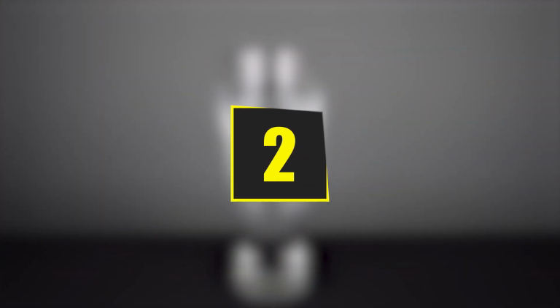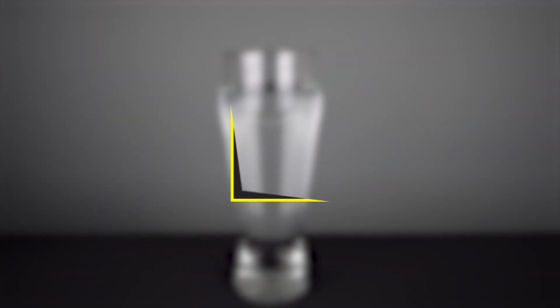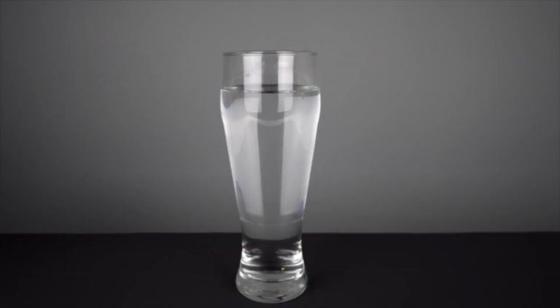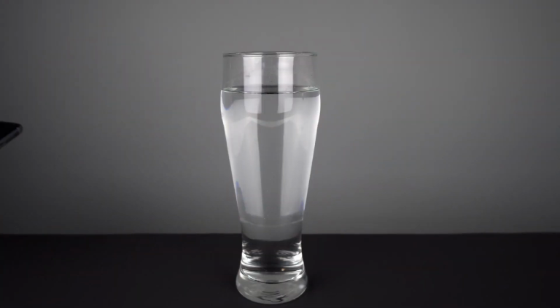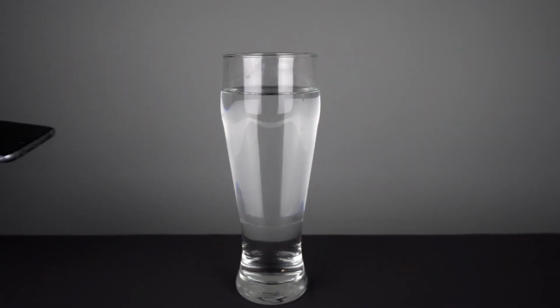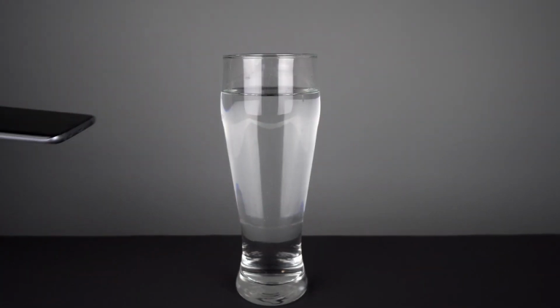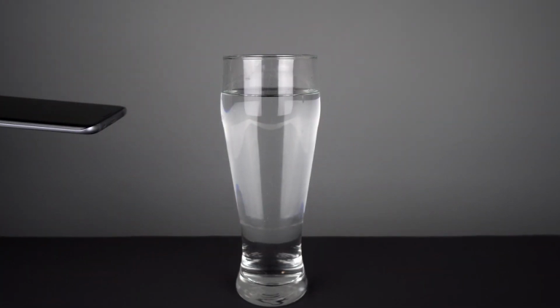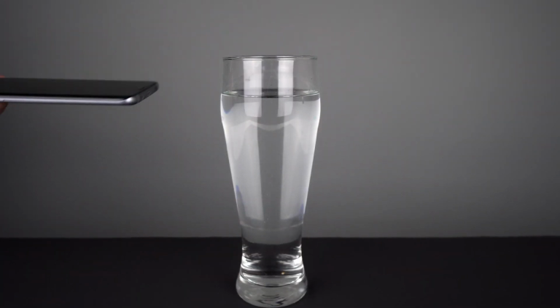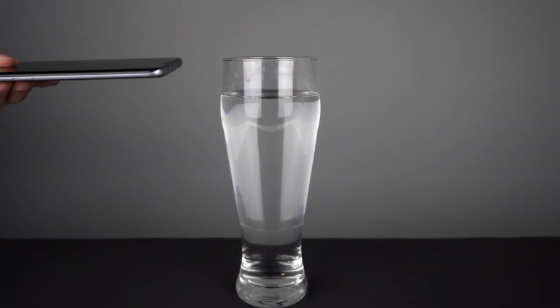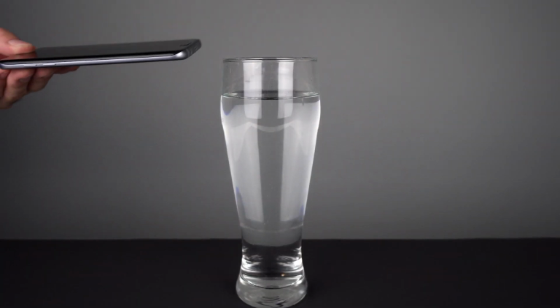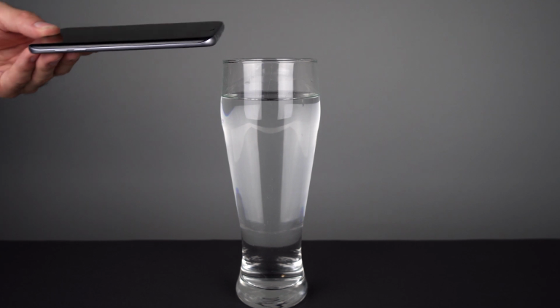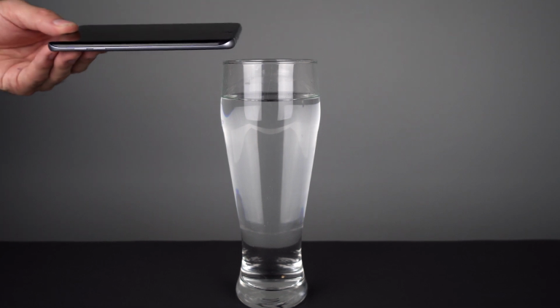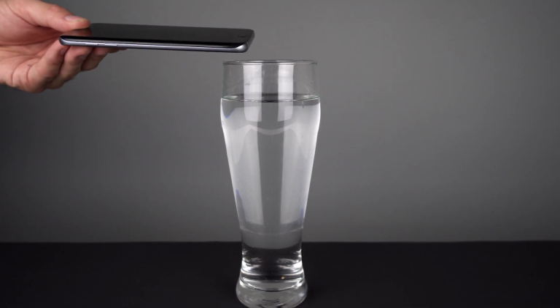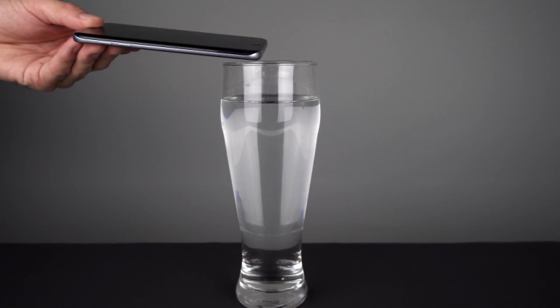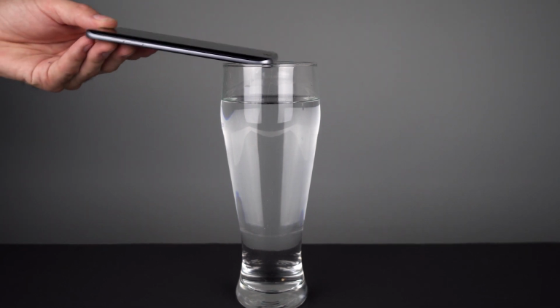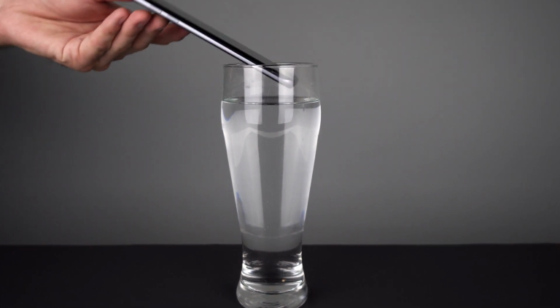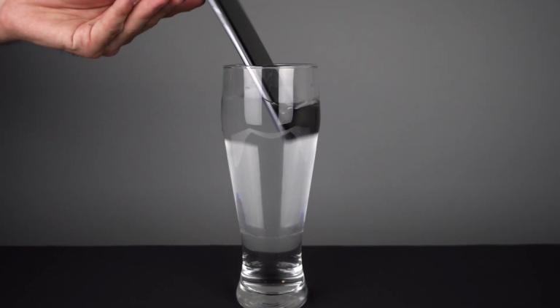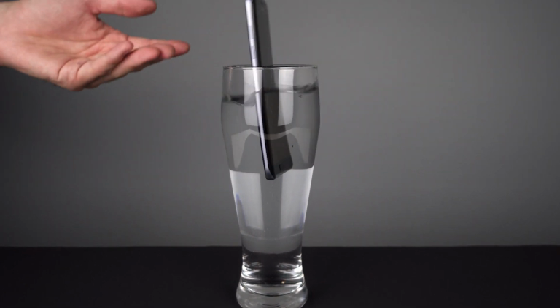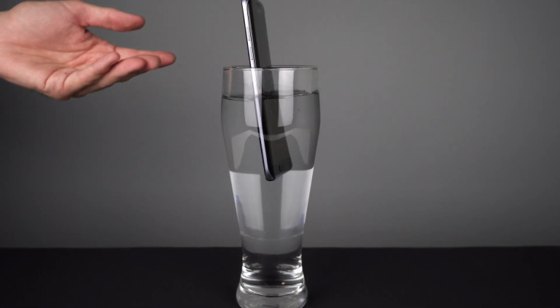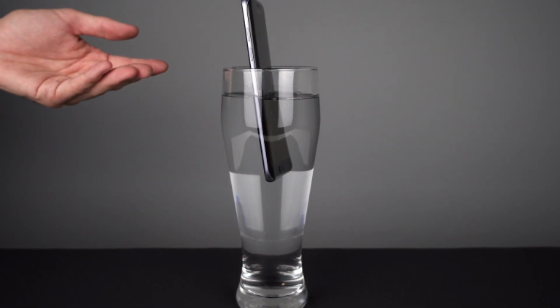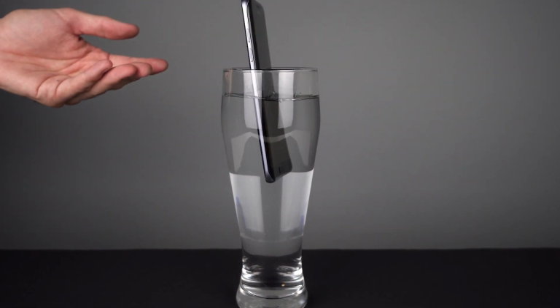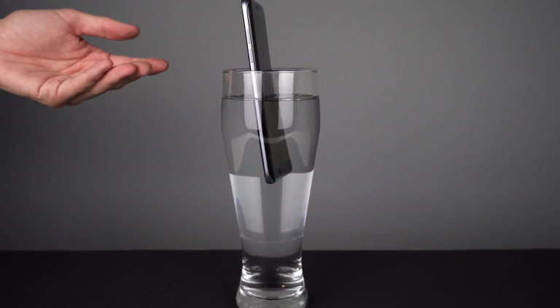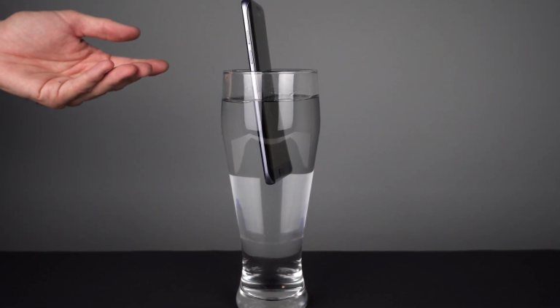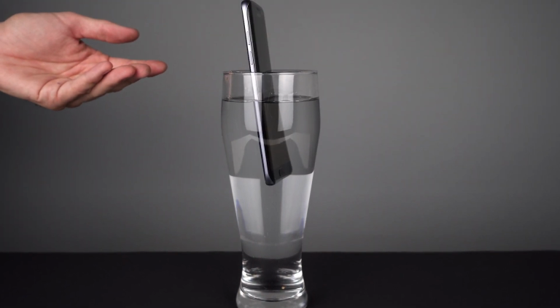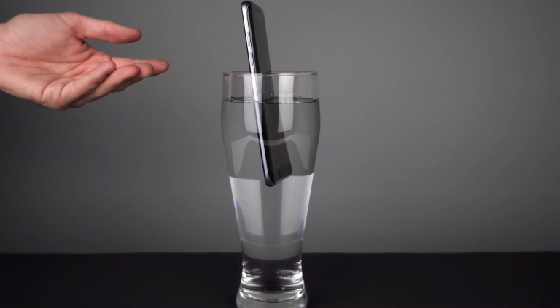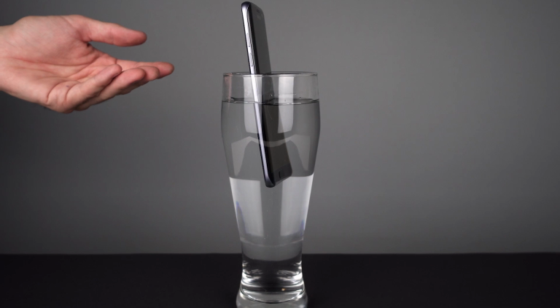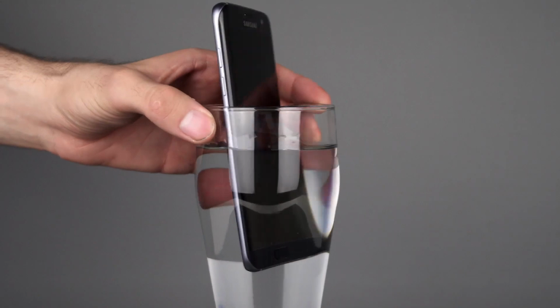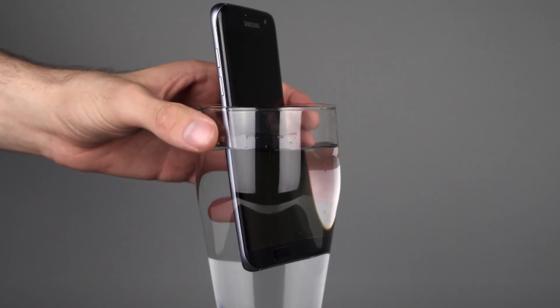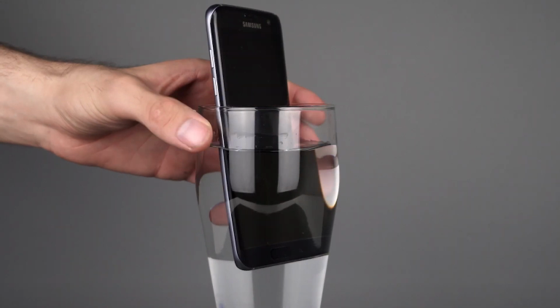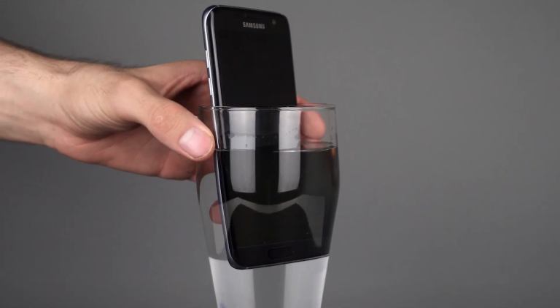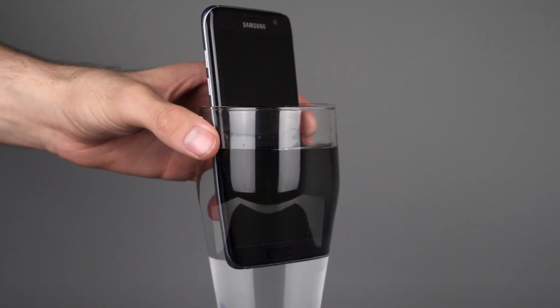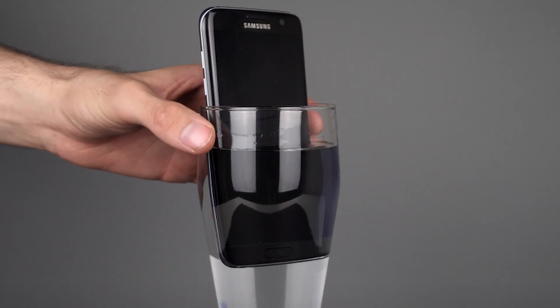Want to prank your friends? Then just let their smartphone fall into a glass of water before their very eyes. That'll make them notice, I think.